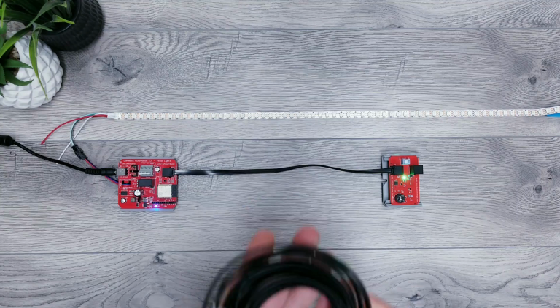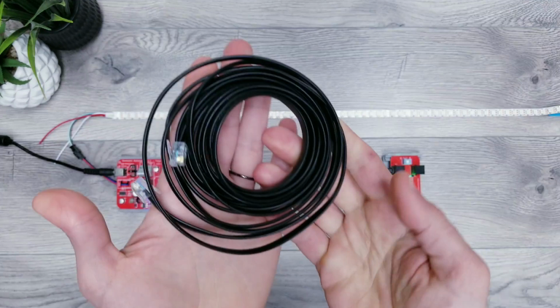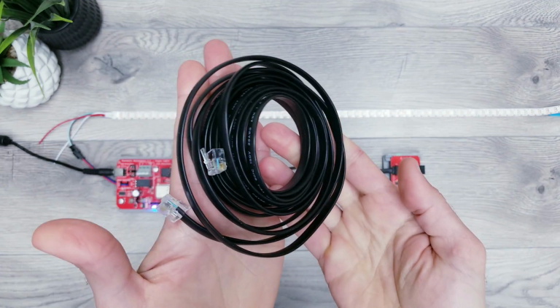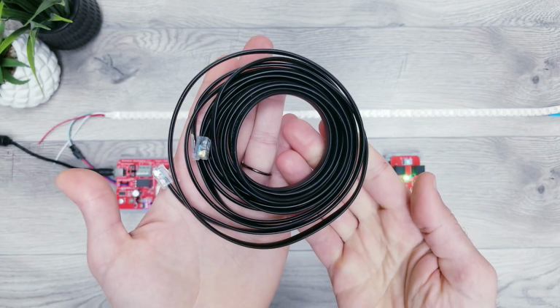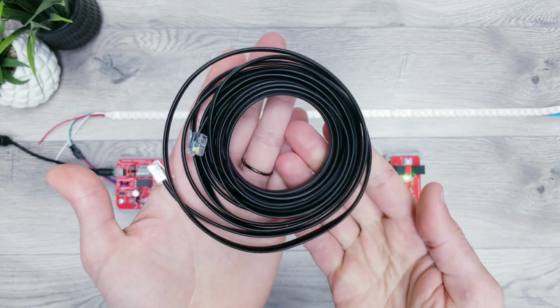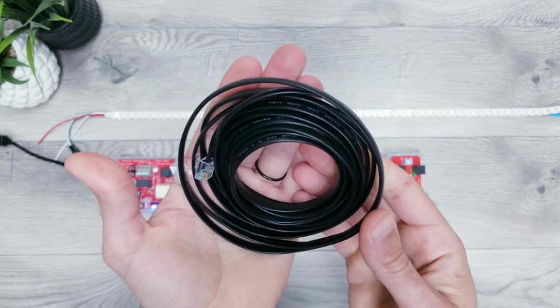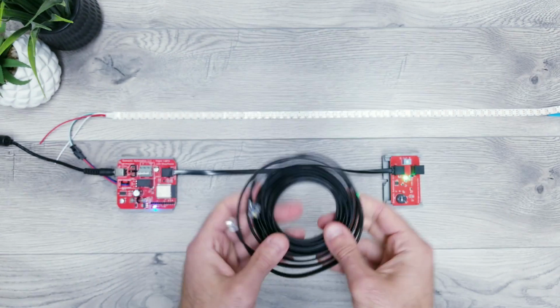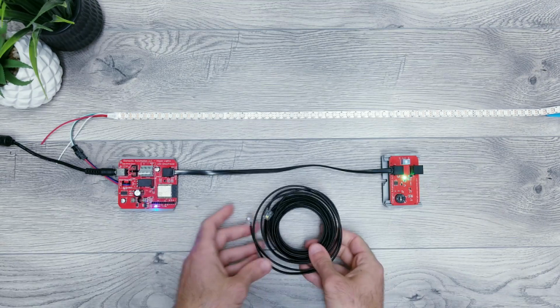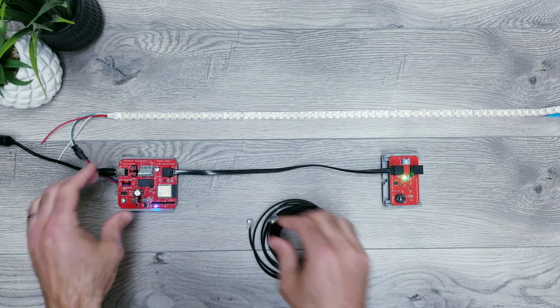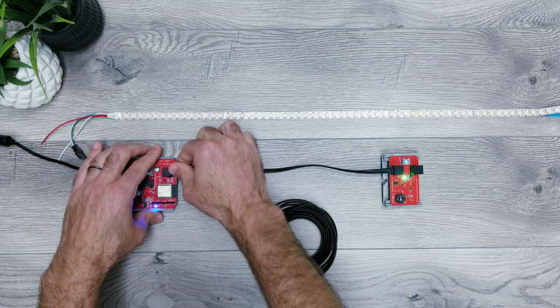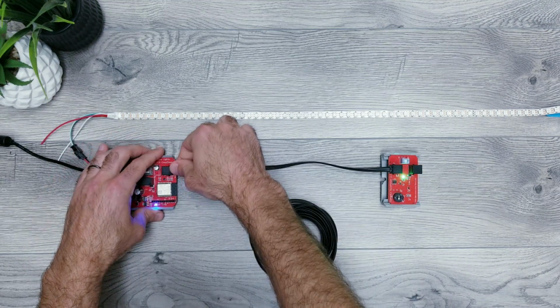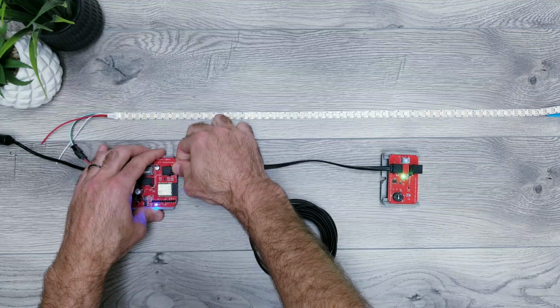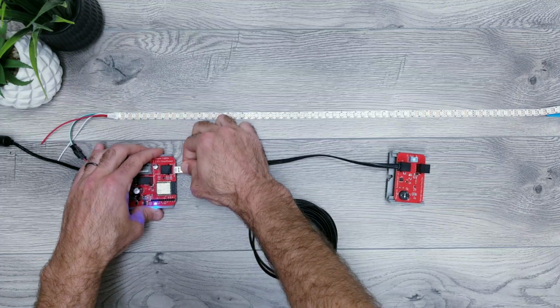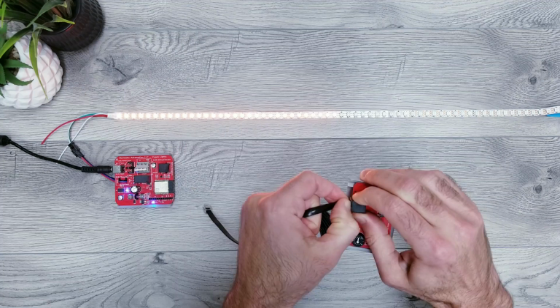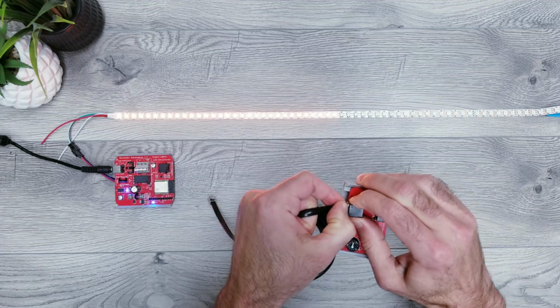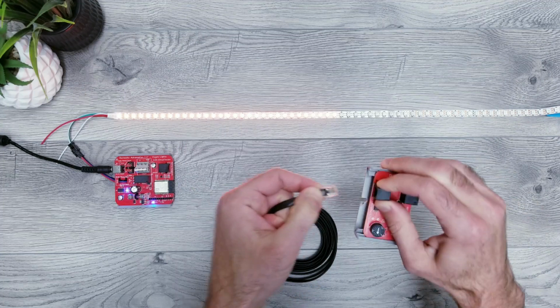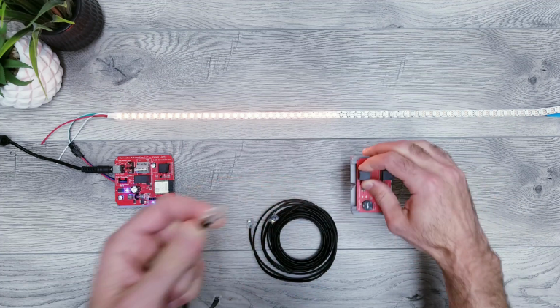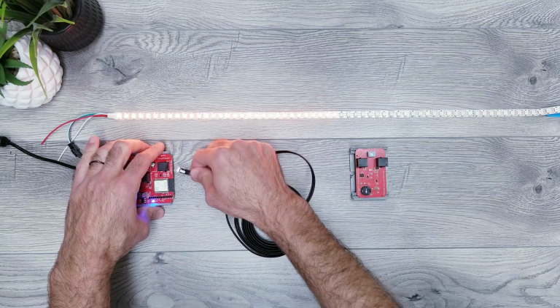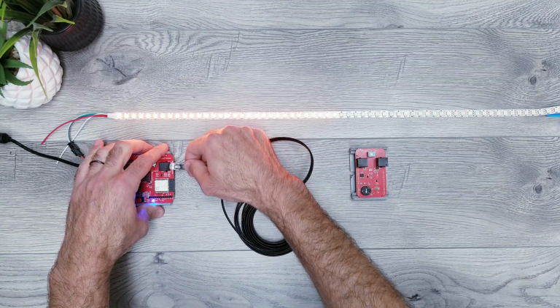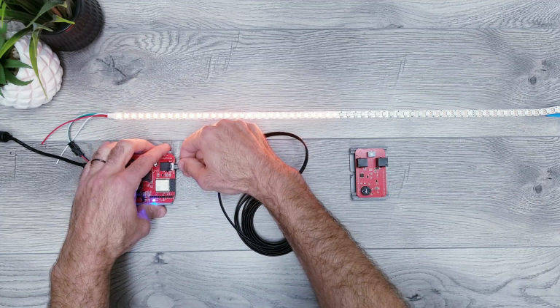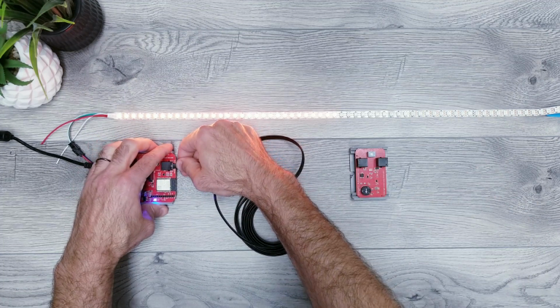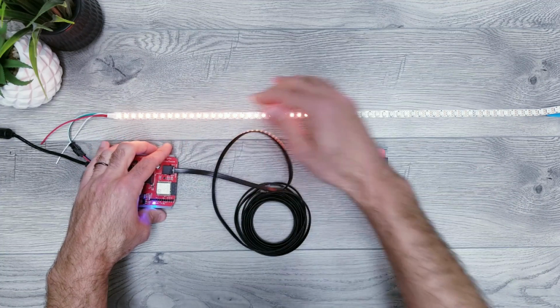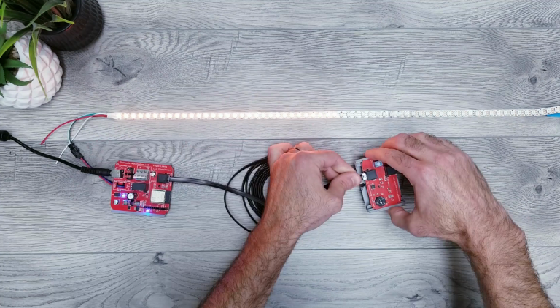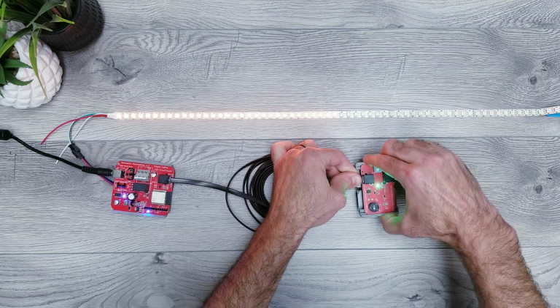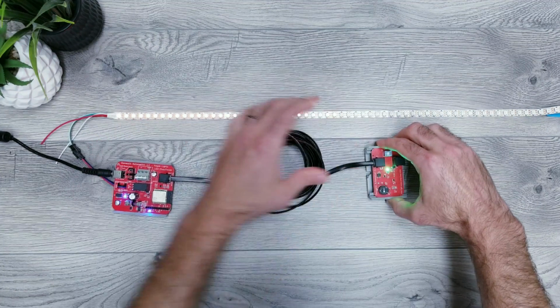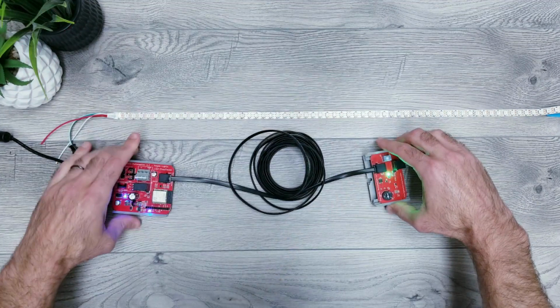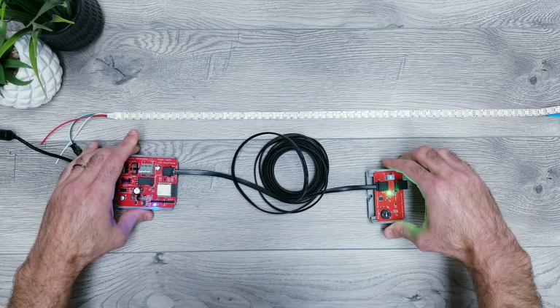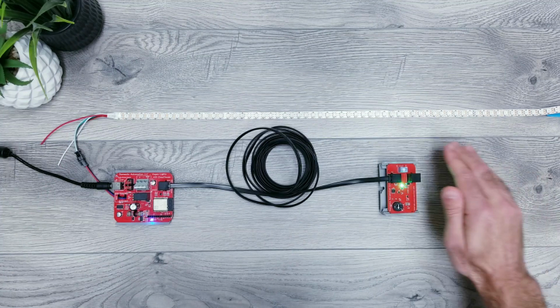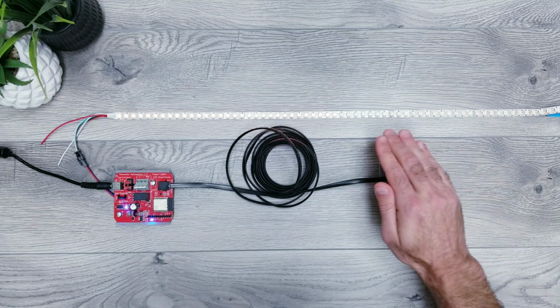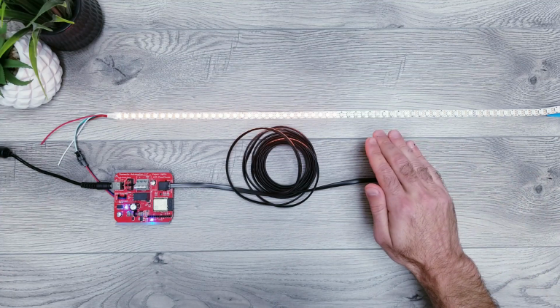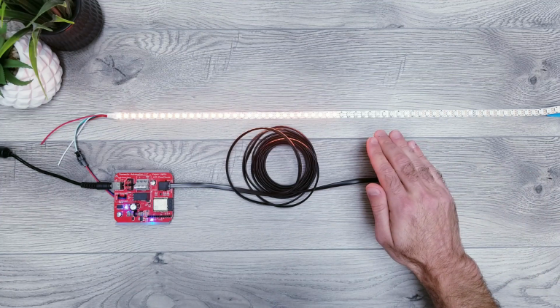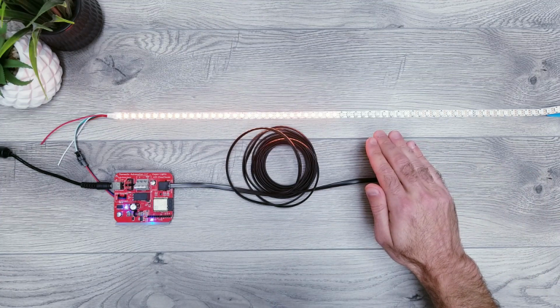For your setup, let's say you want the sensor to be located in a different area — I have a 20 foot cable here that I can quickly swap out. I have the dial set to about 20 which is pretty sensitive, and you can see that the shadow of my hand makes it dark enough to trigger the lights to turn on.